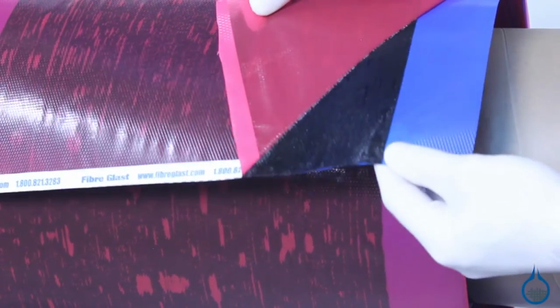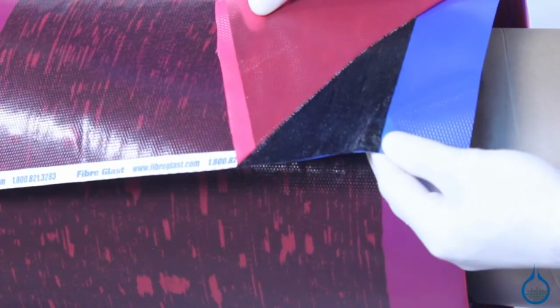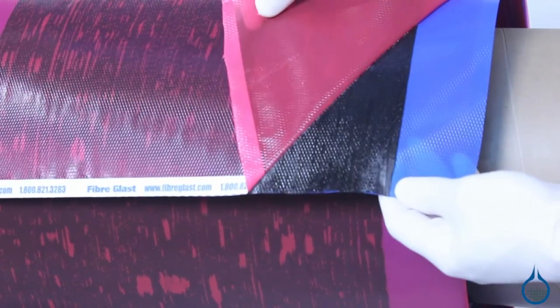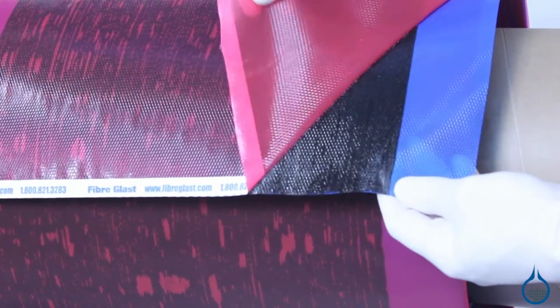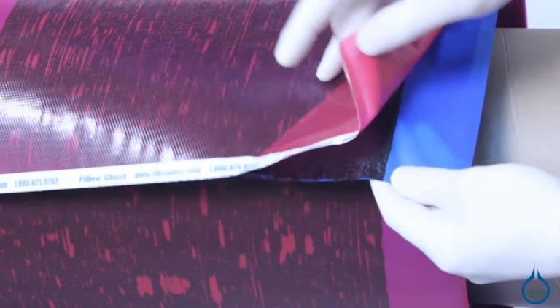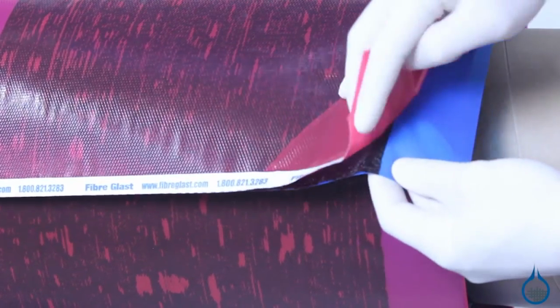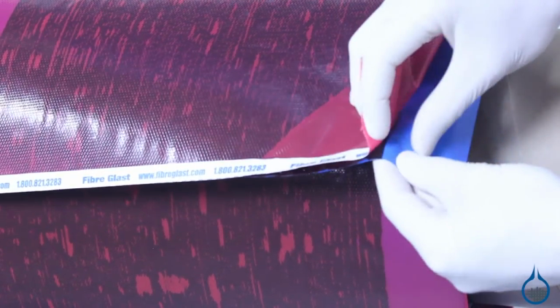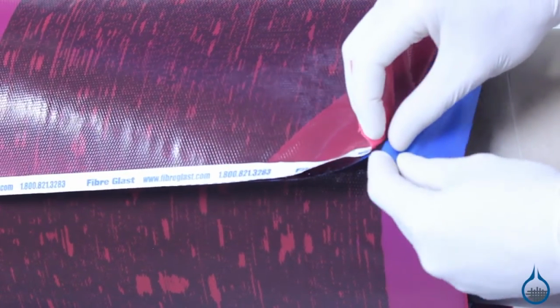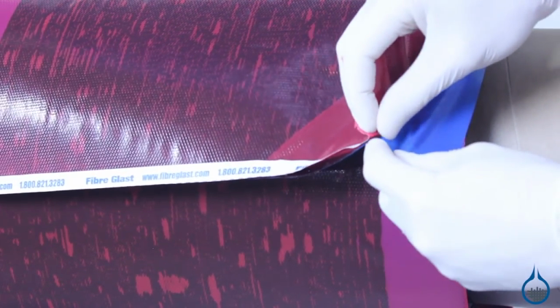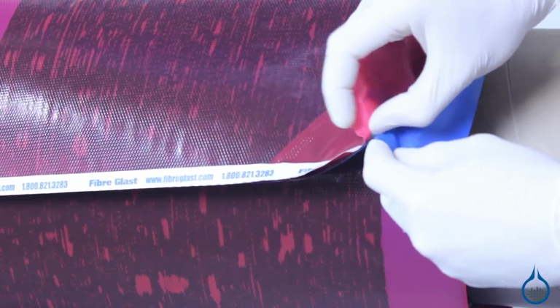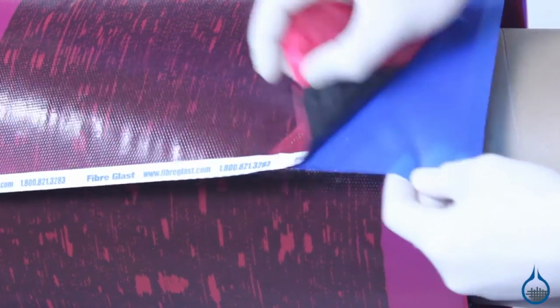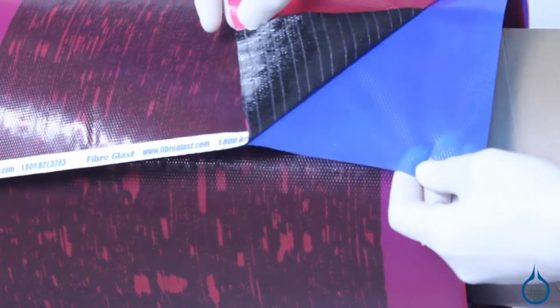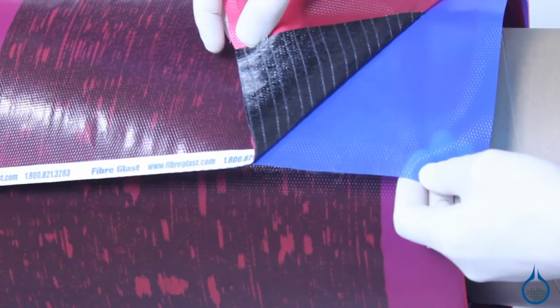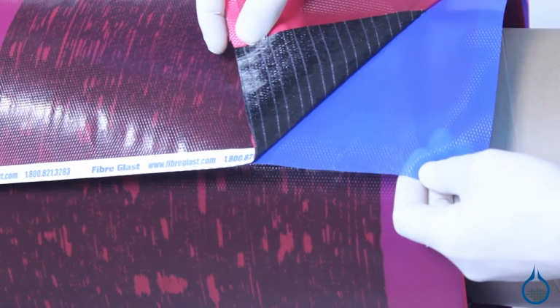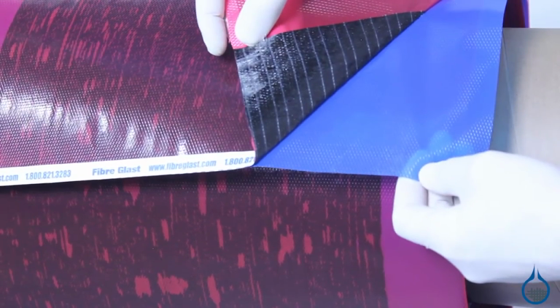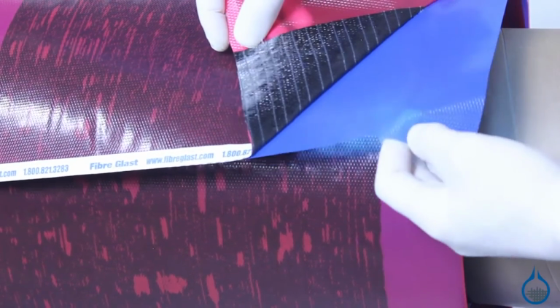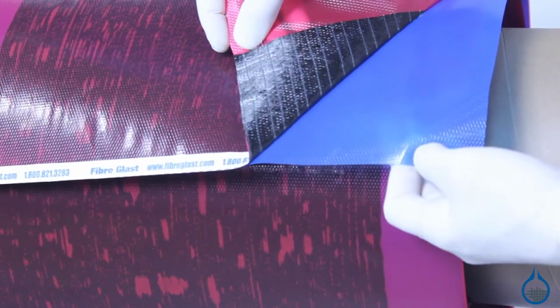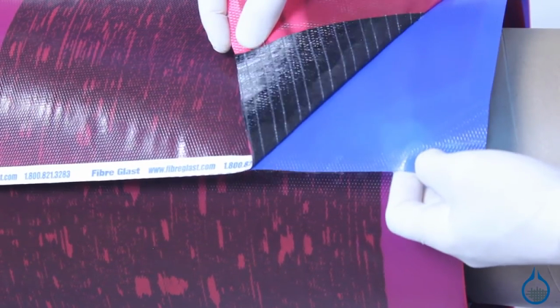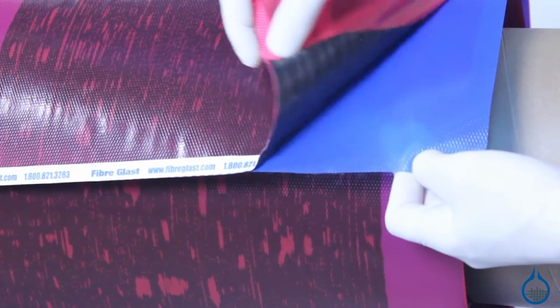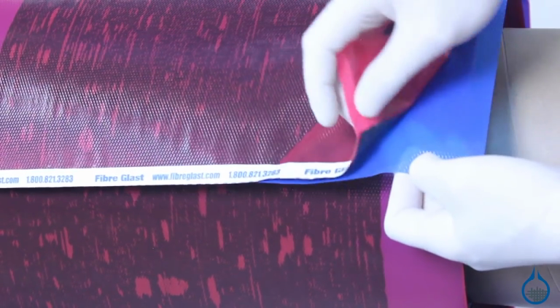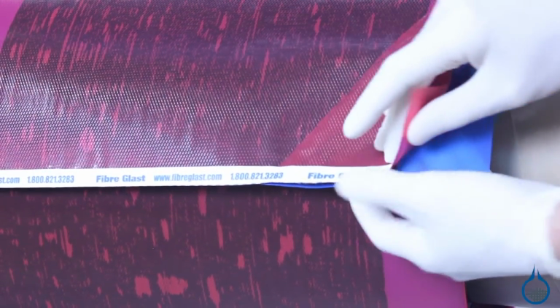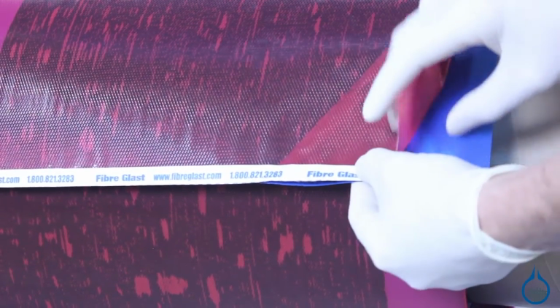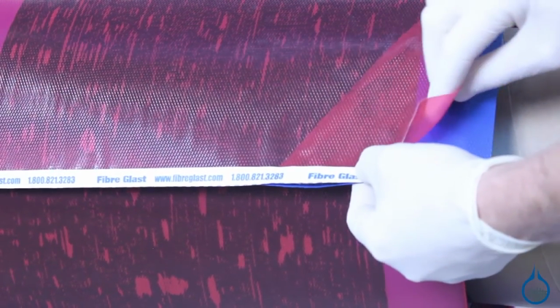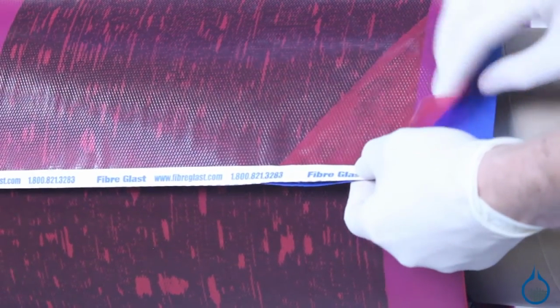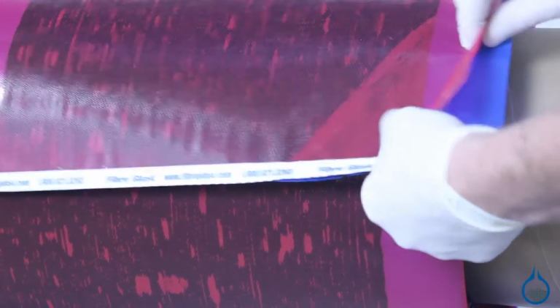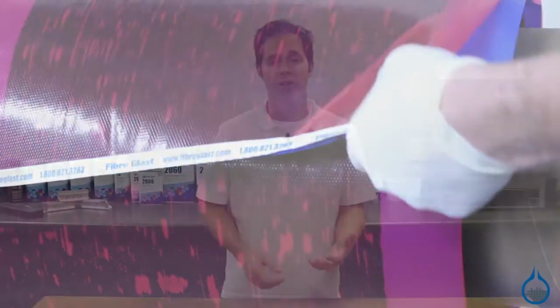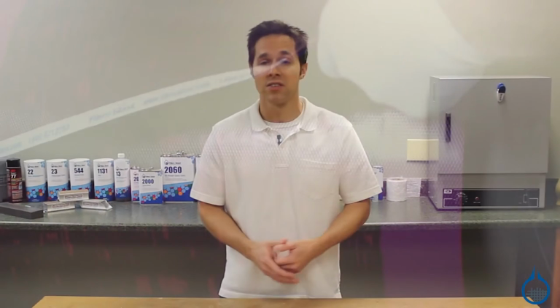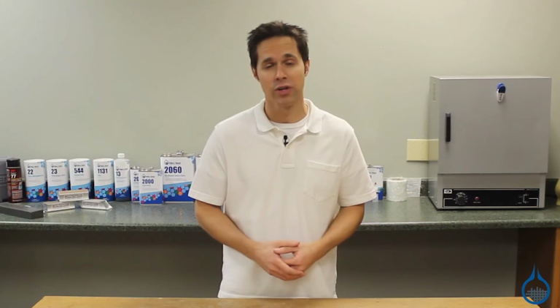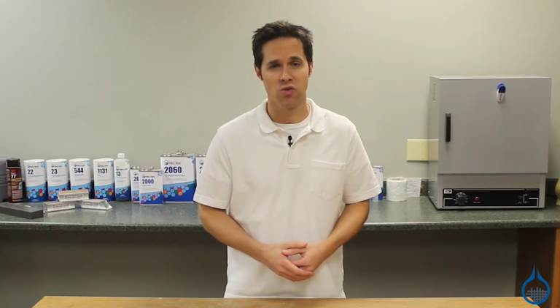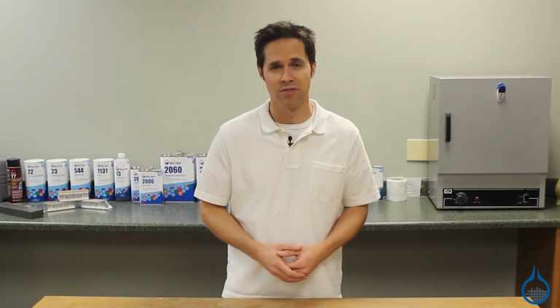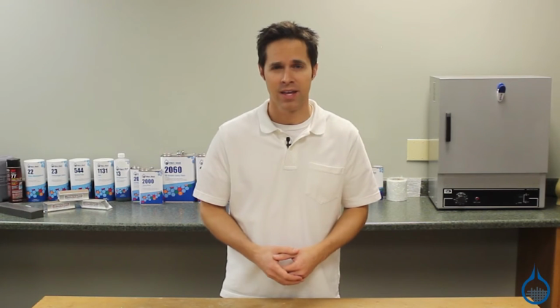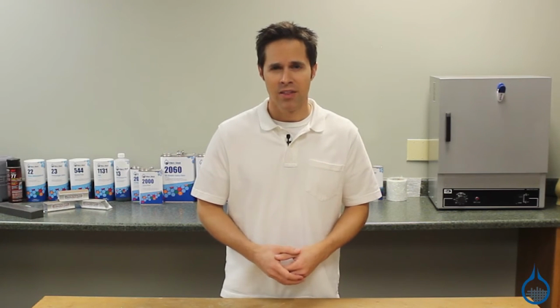You avoid the need to mix your own epoxy and bypass the mess, improve consistency, and produce parts that are free from dry or weak spots by choosing a prepreg fabric like this 3112.